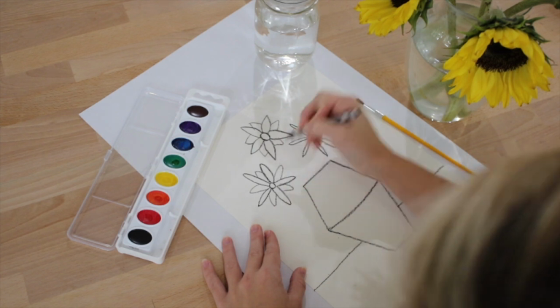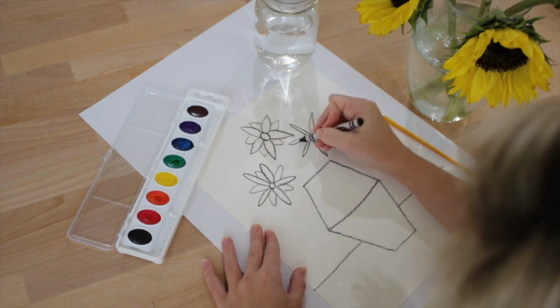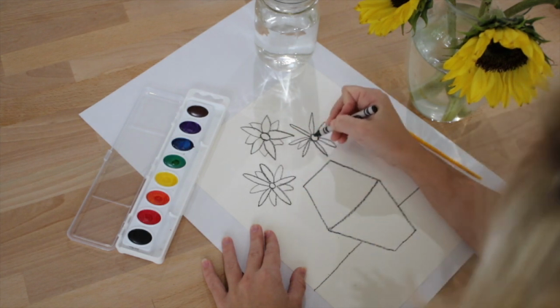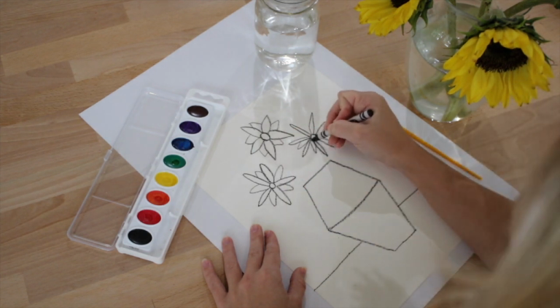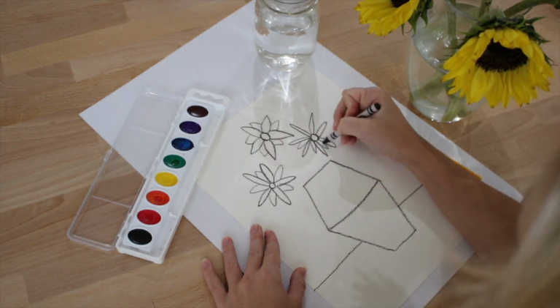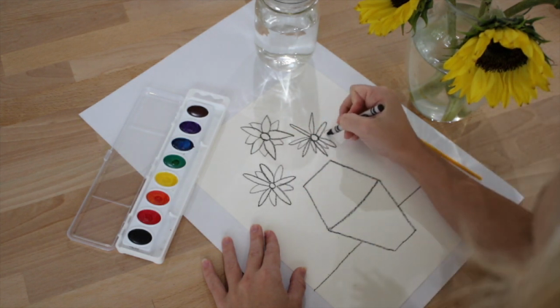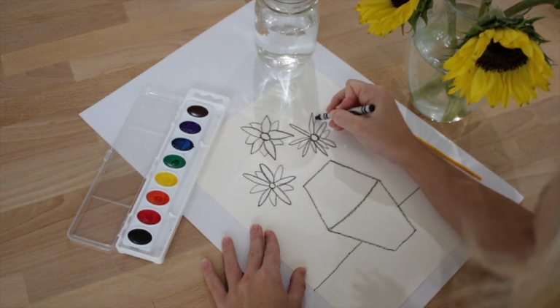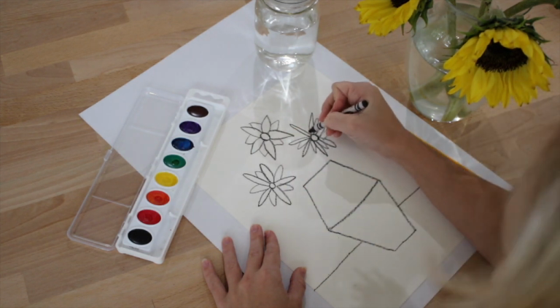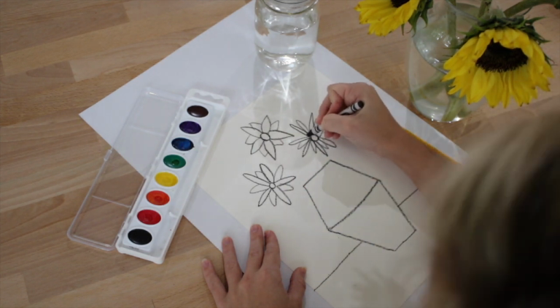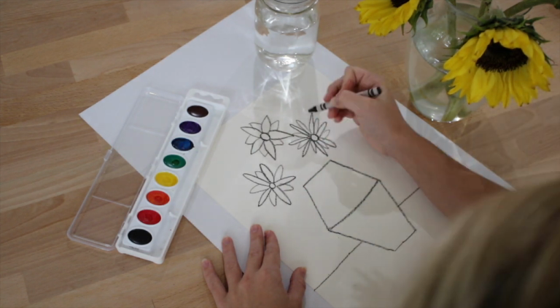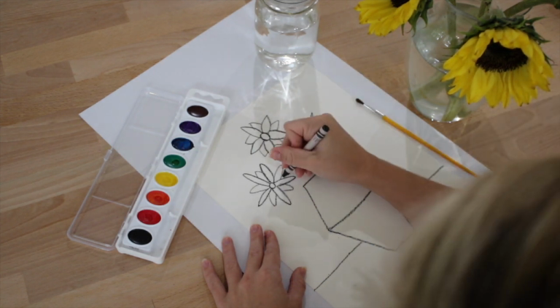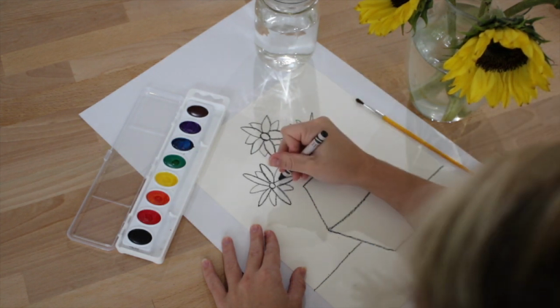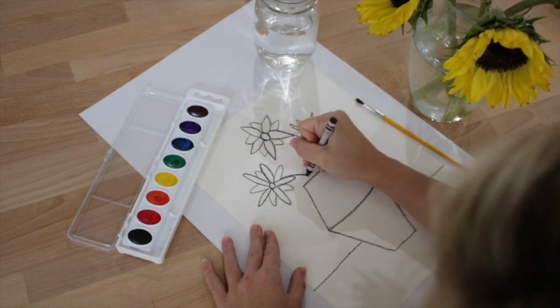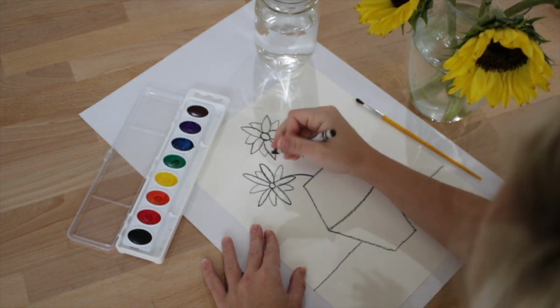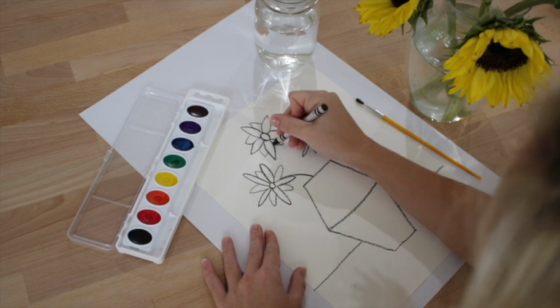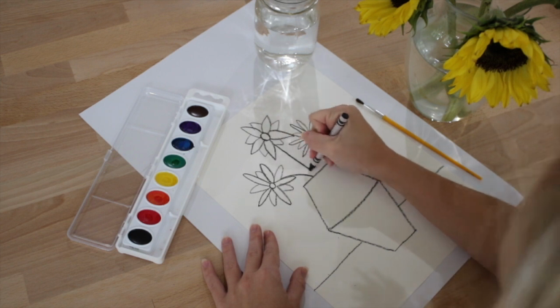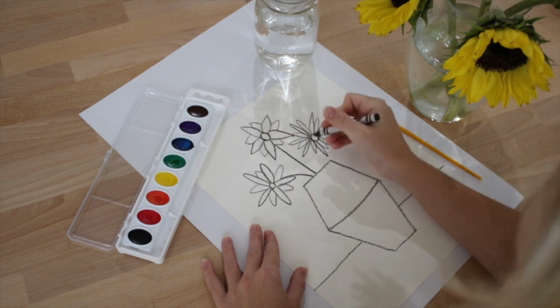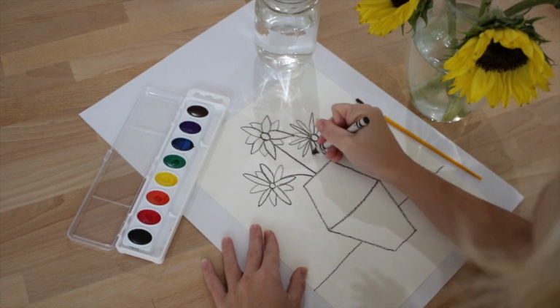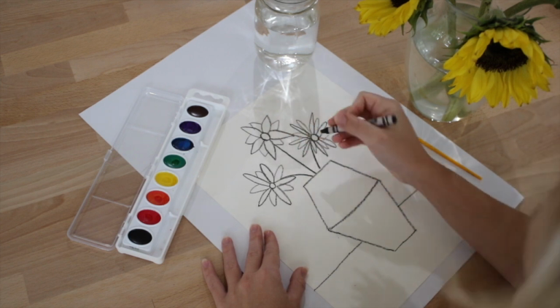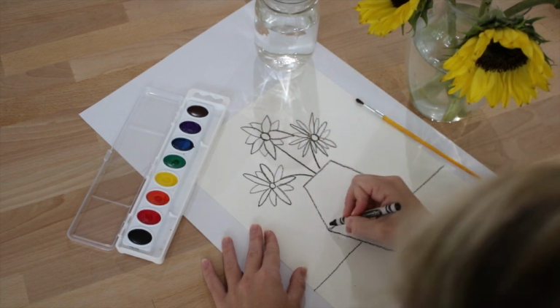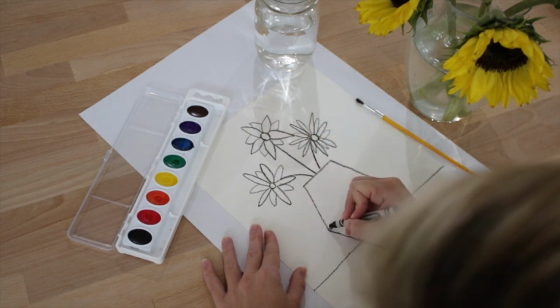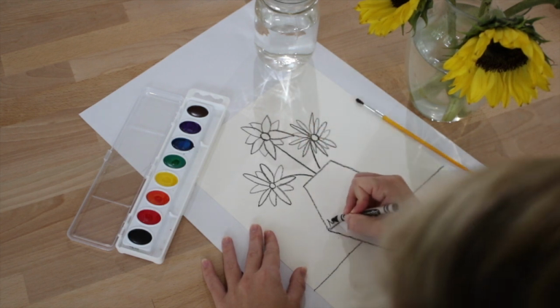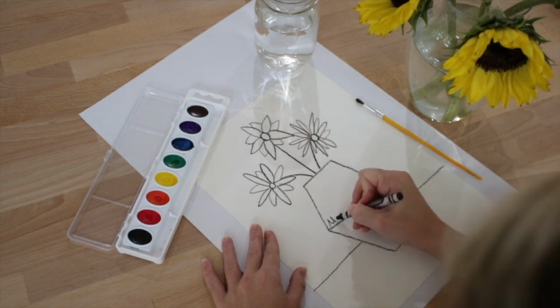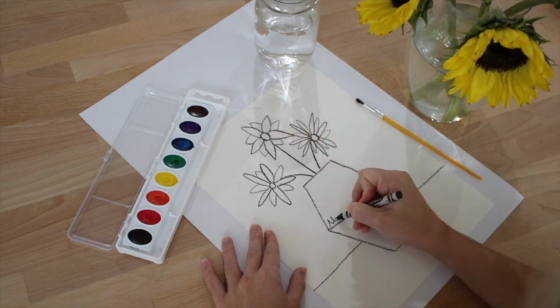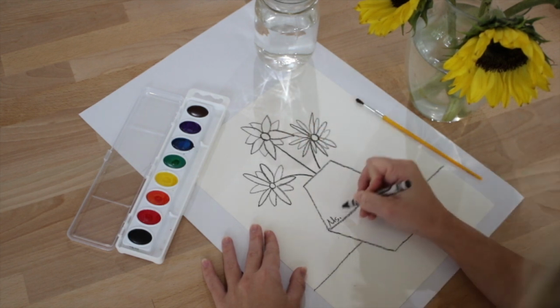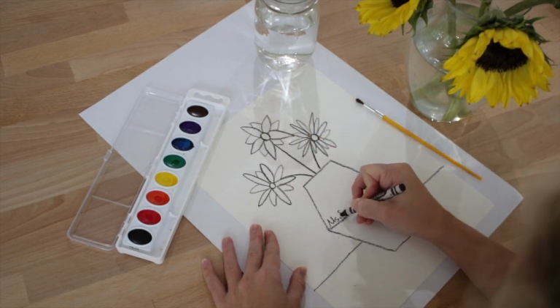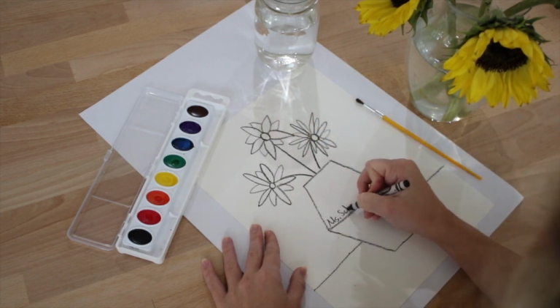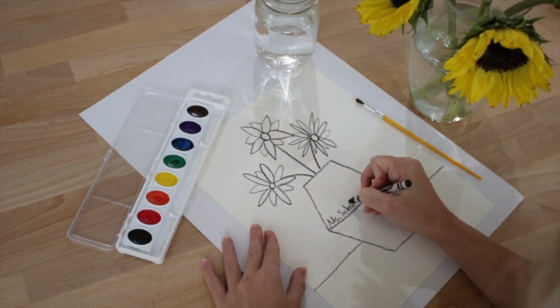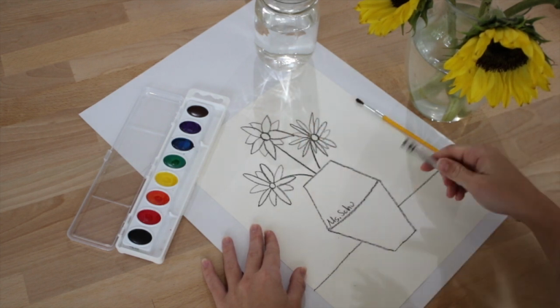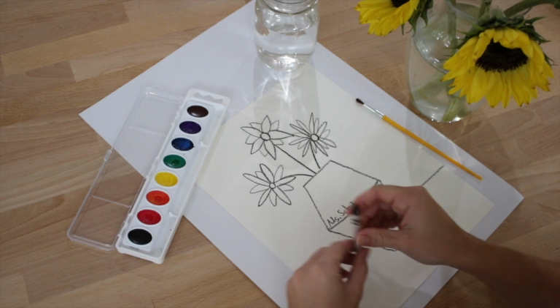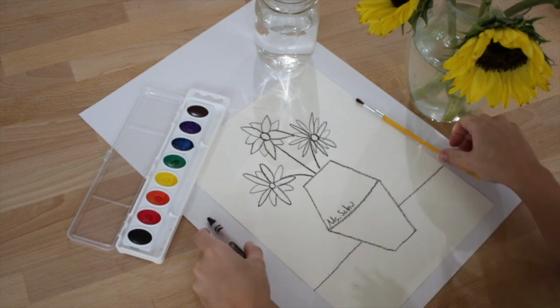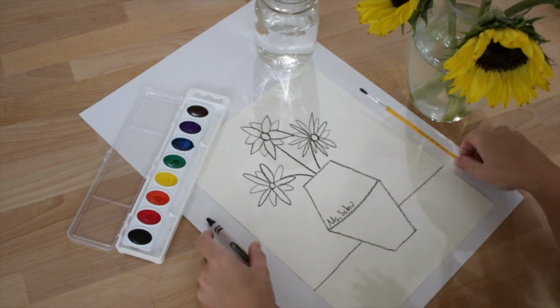After you are done drawing the flowers, add the stems and remember that Vincent Van Gogh signed his name right on the vase.